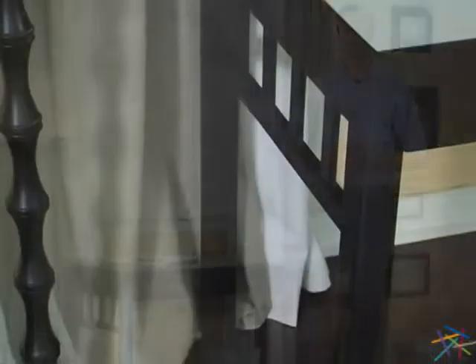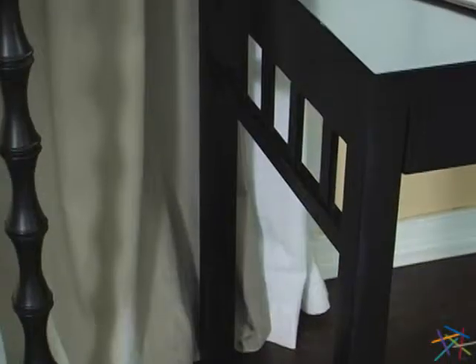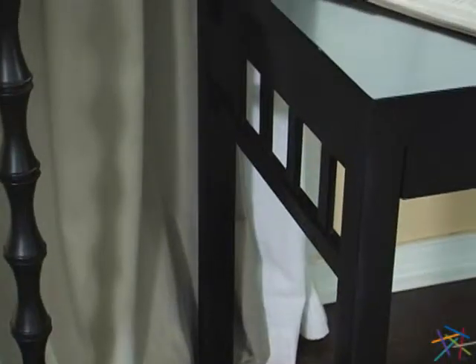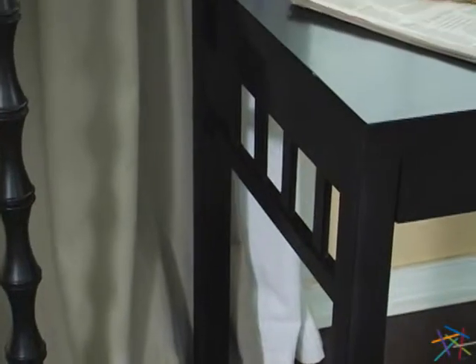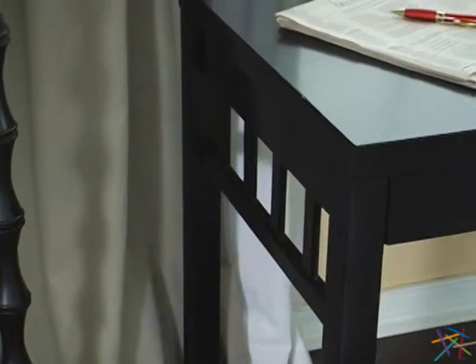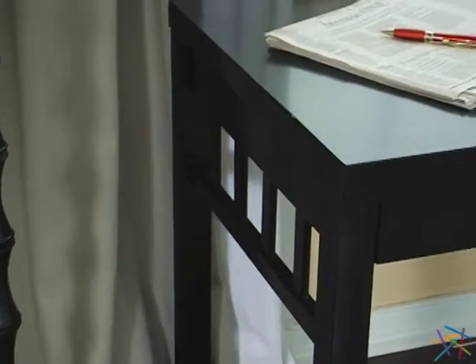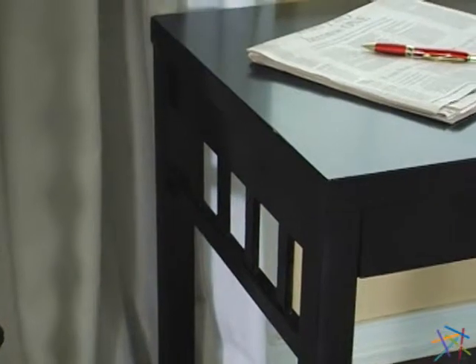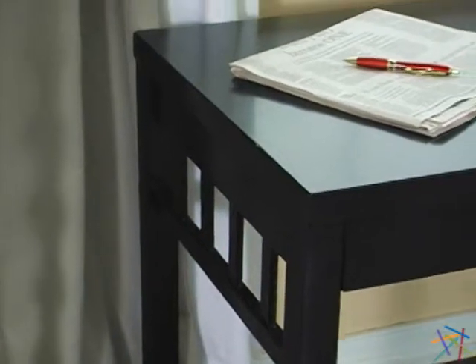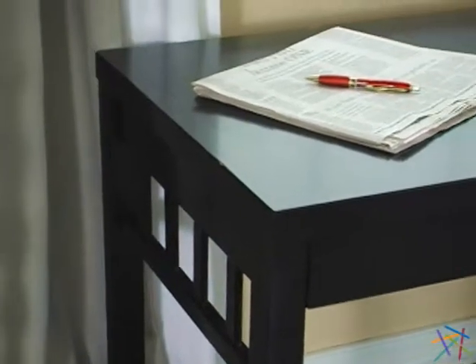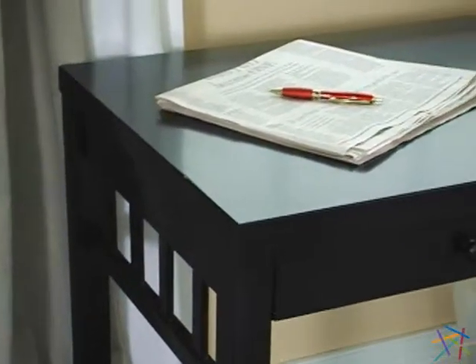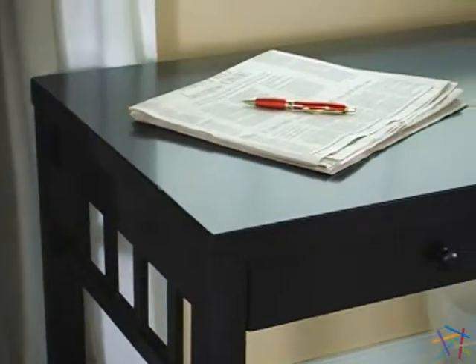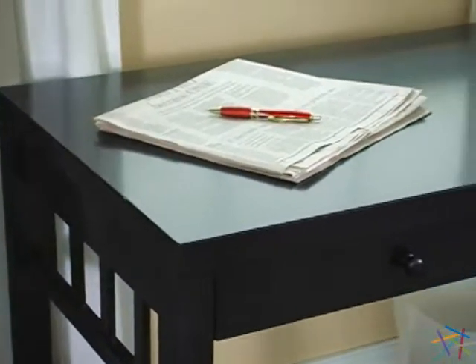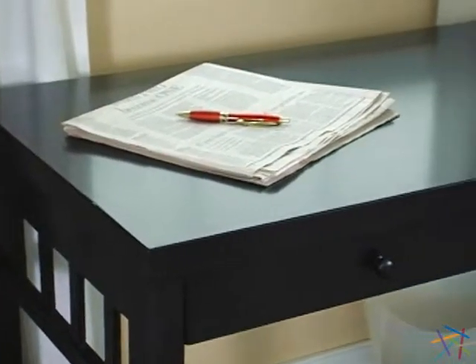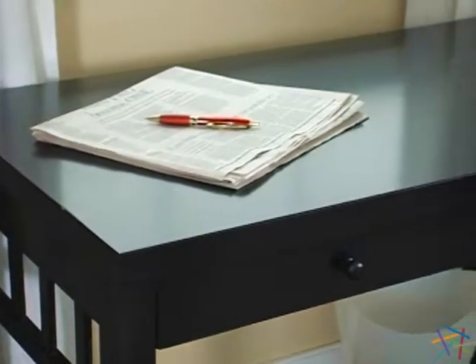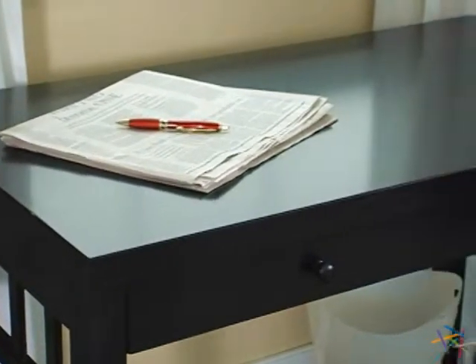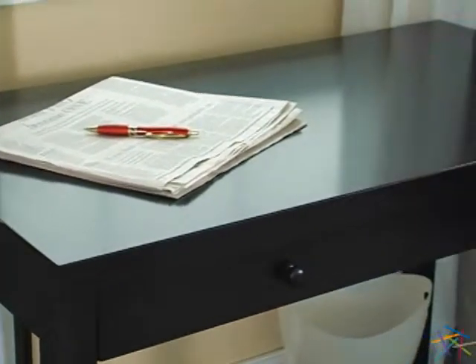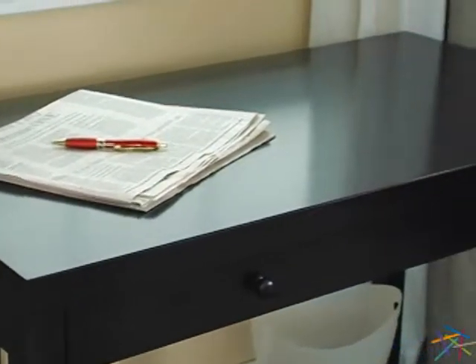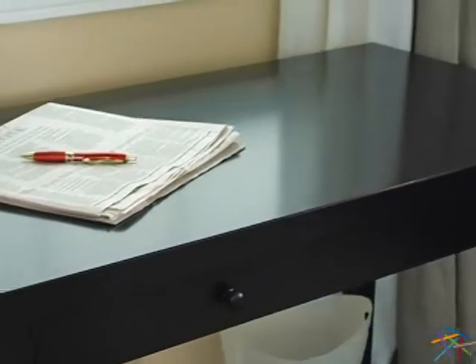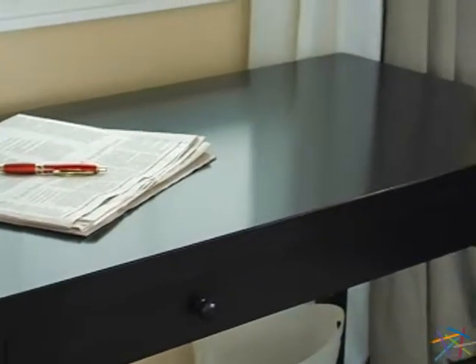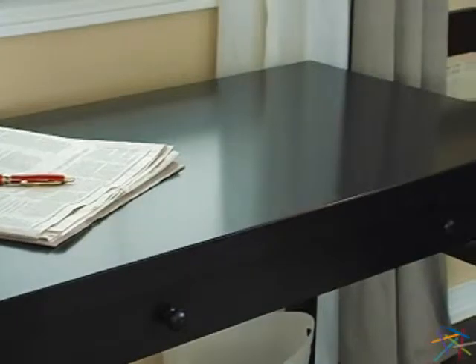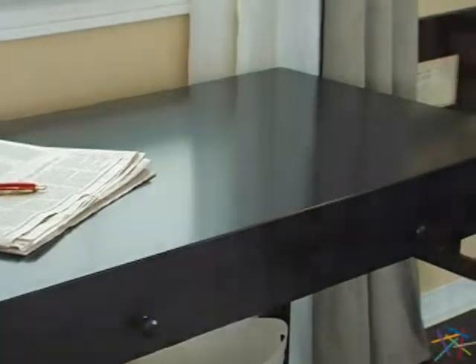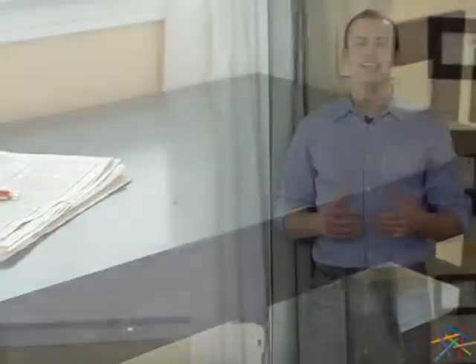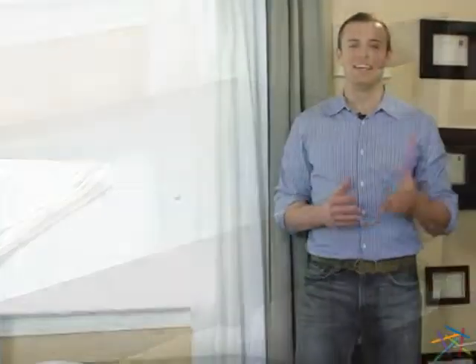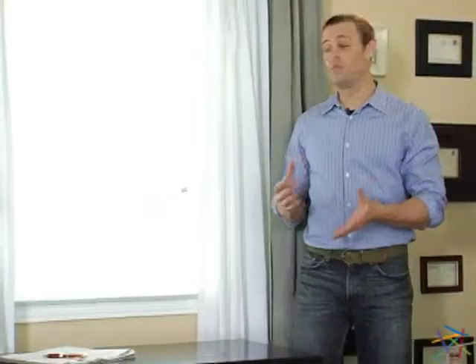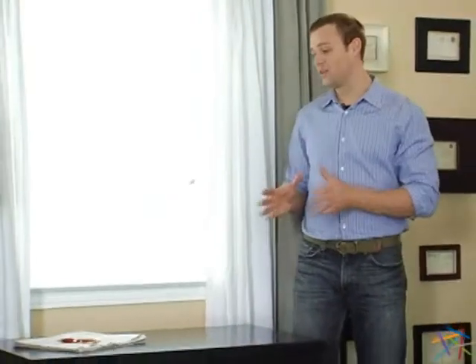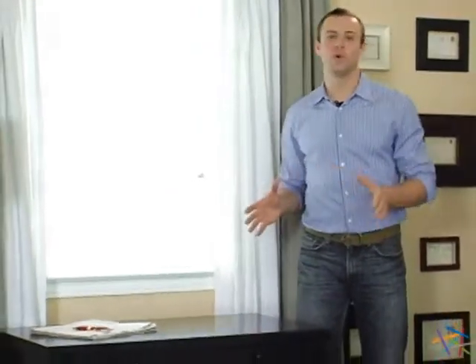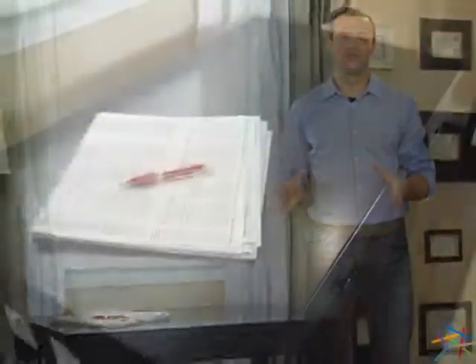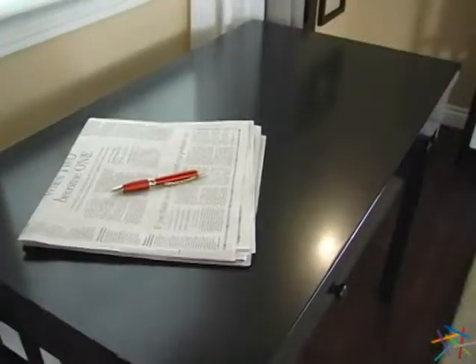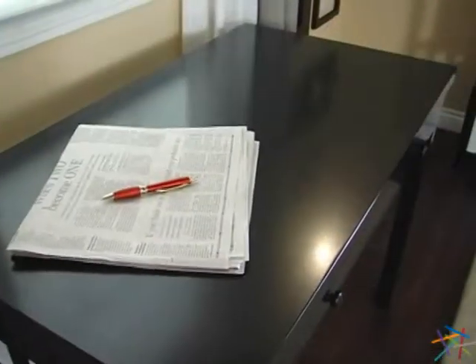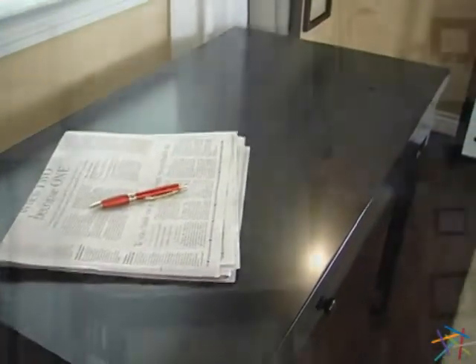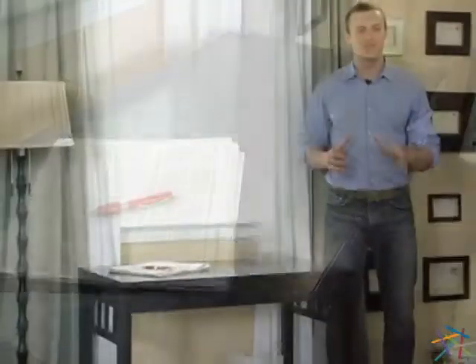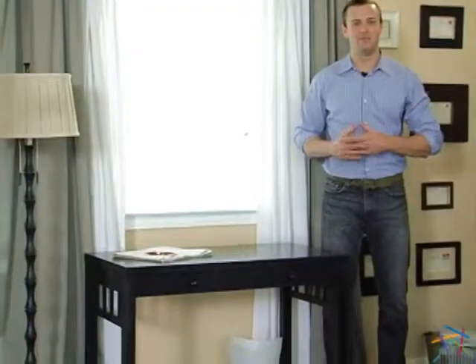This classic desk is crafted from hardwood and engineered MDF material. It features a sleek black finish that looks great in almost any setting. The desk boasts a large work surface, so you'll have plenty of space to get the job done.